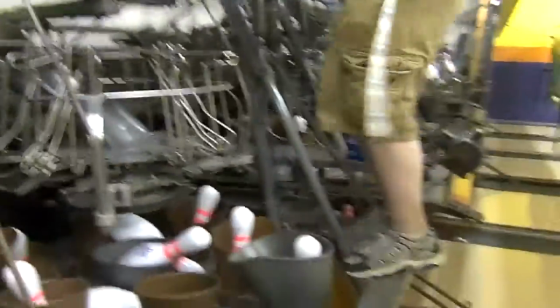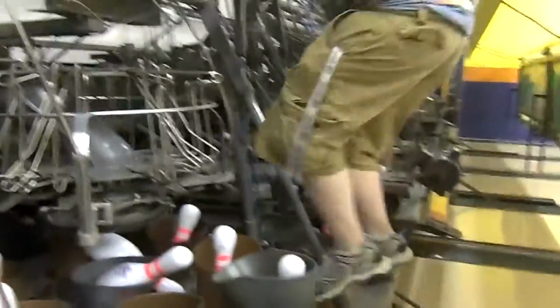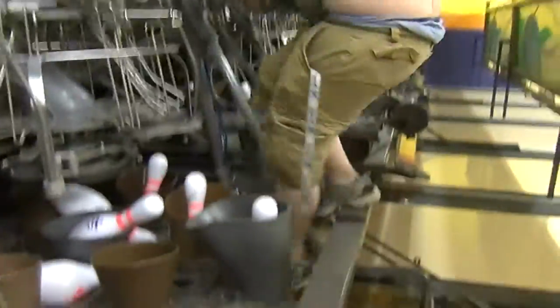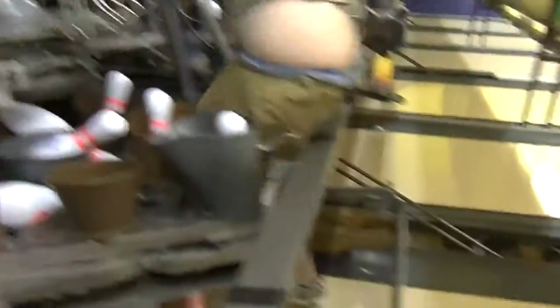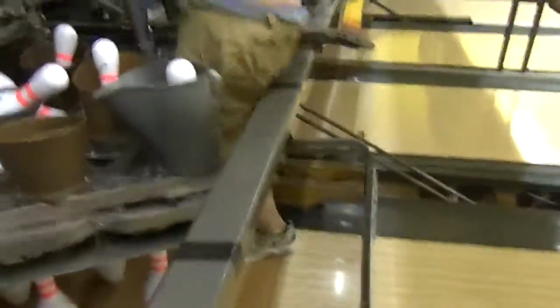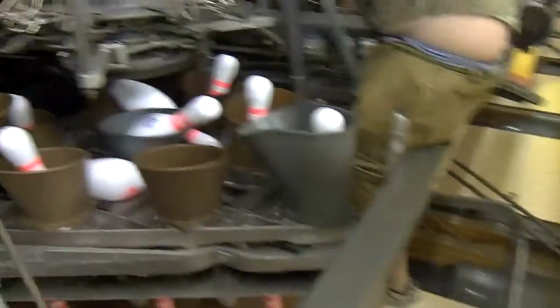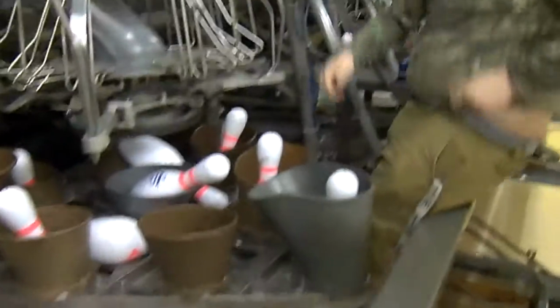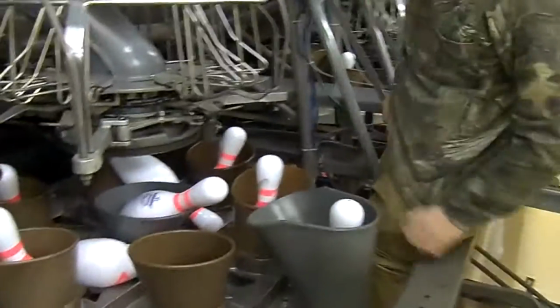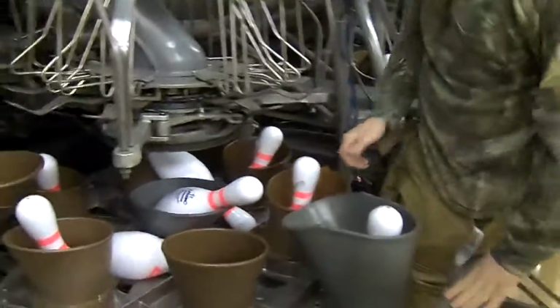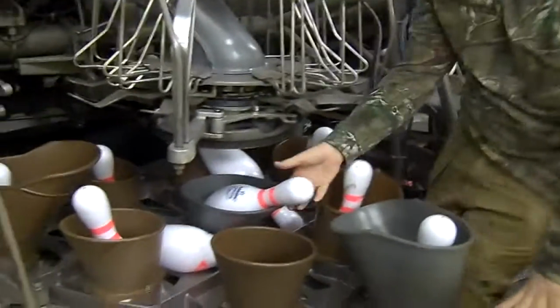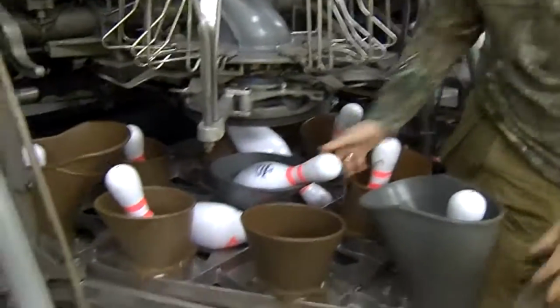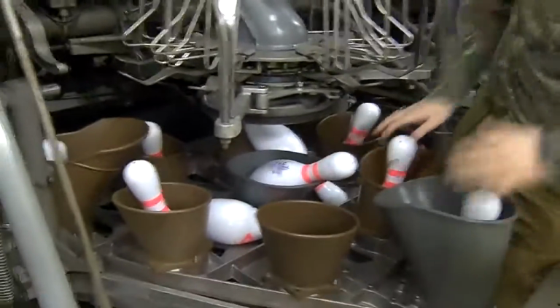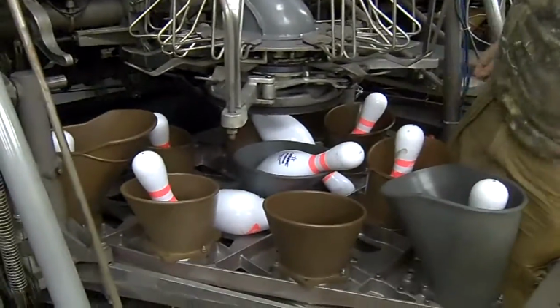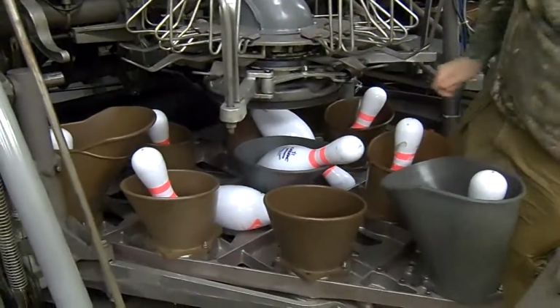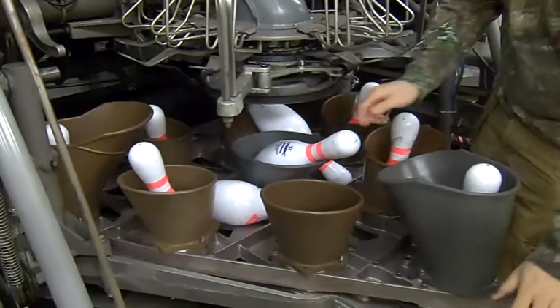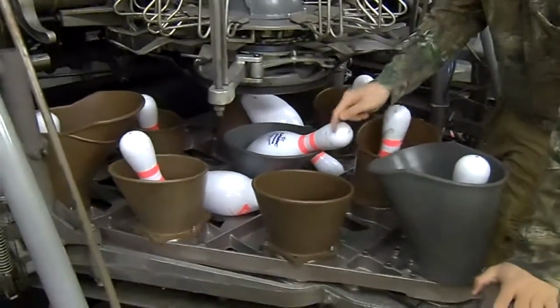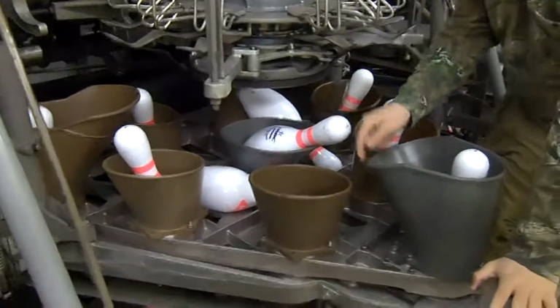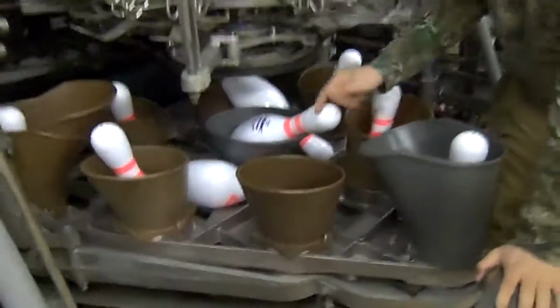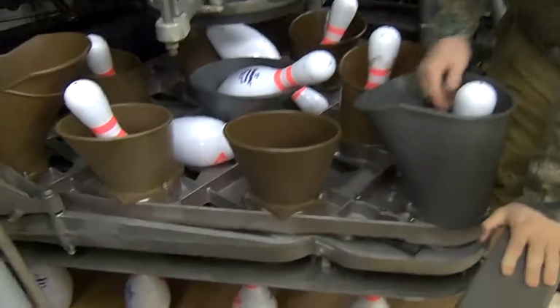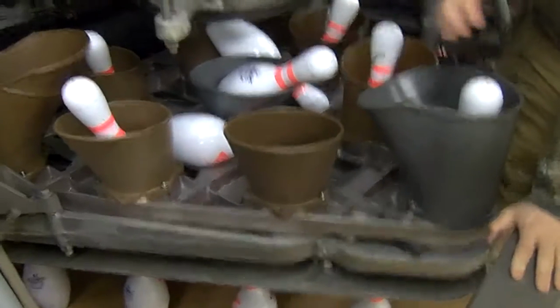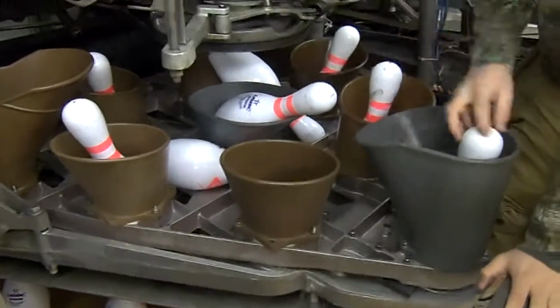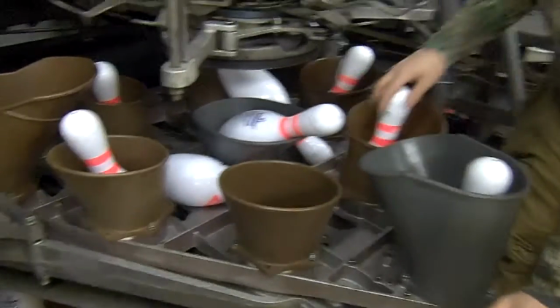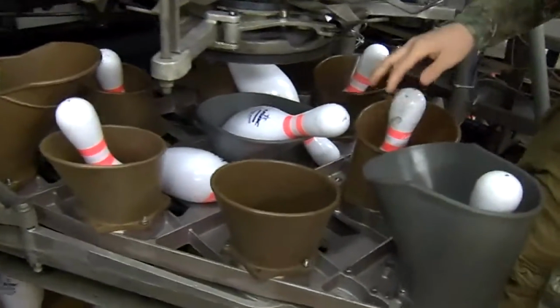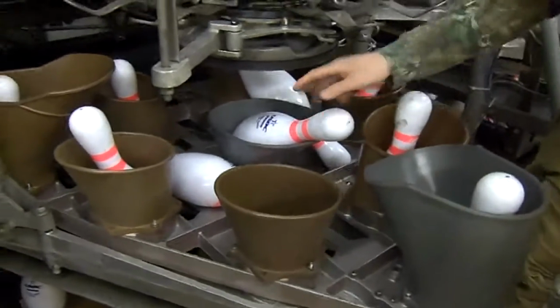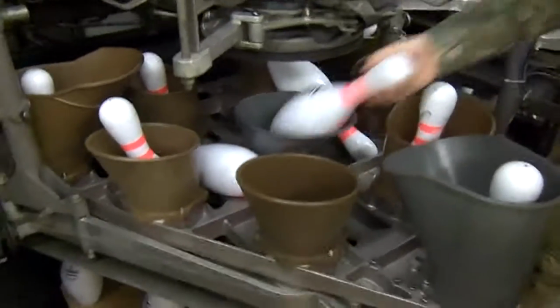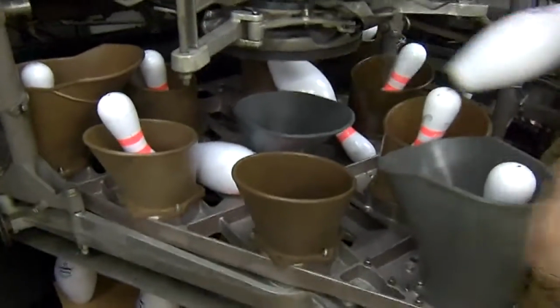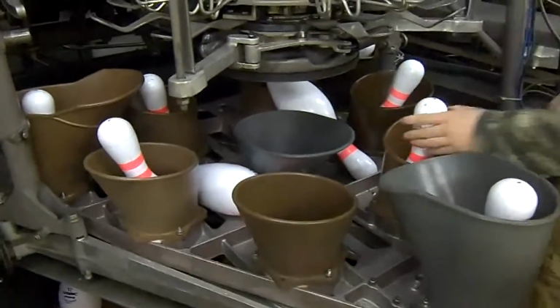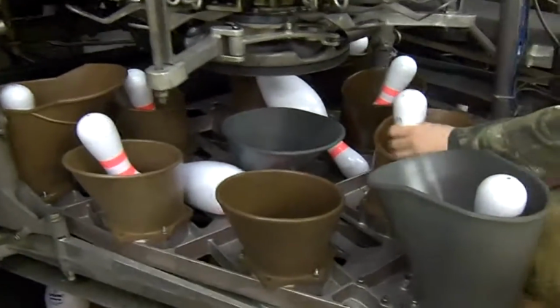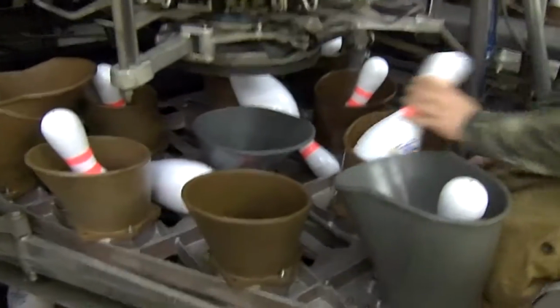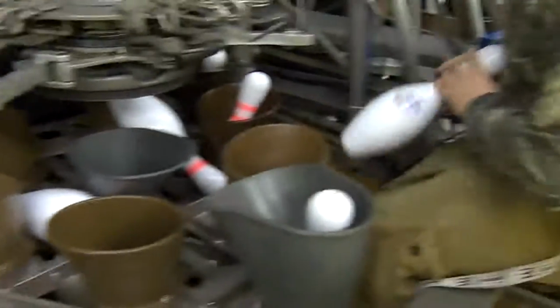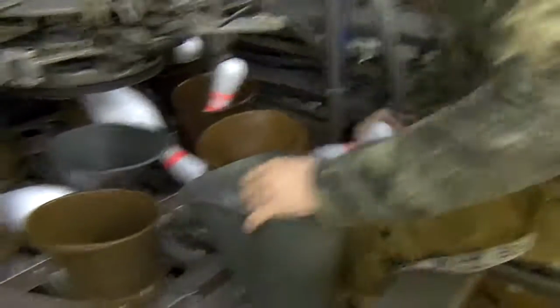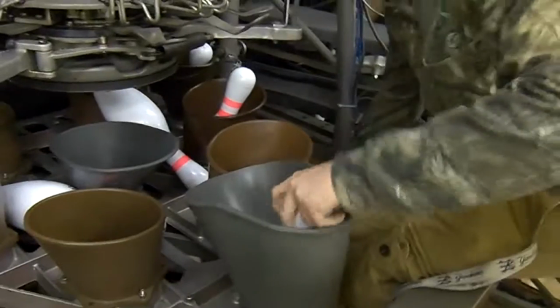Just hop down here and be really careful. What you want to do is clear out every single pin. You don't want to clear out only the ones that have just fallen — you need to take out every single pin that's in the deck. Even in the chutes, too. I'm going to remove all the pins.